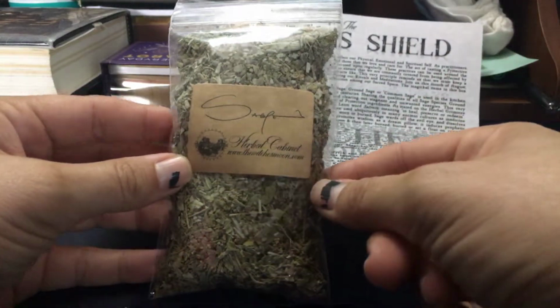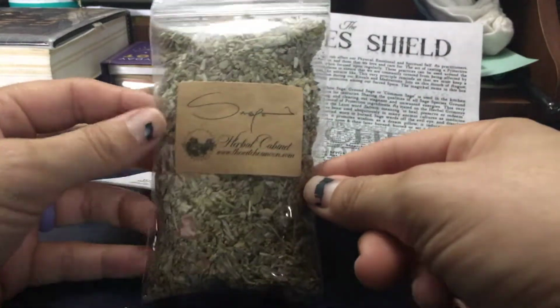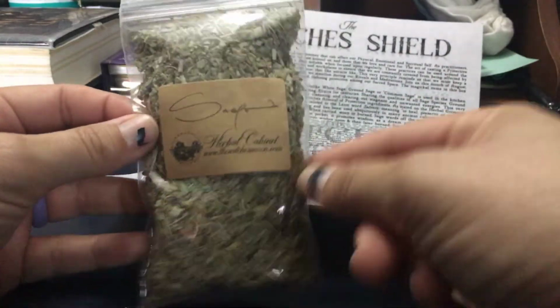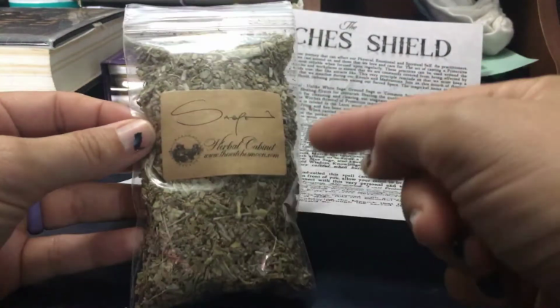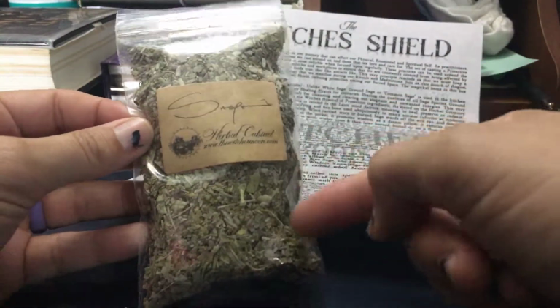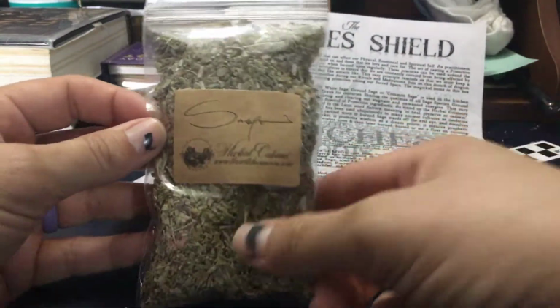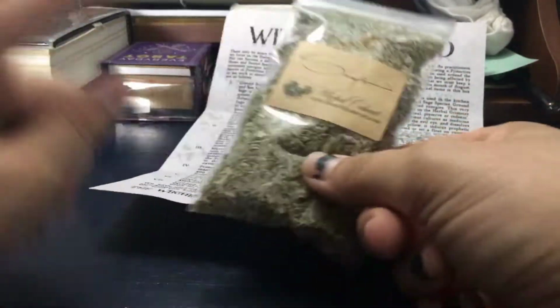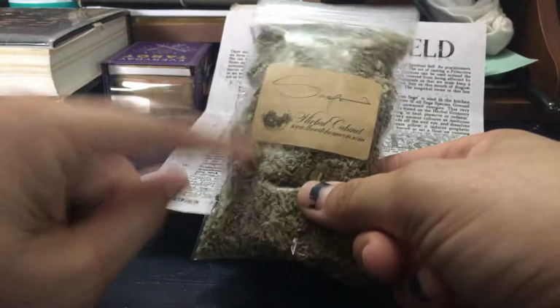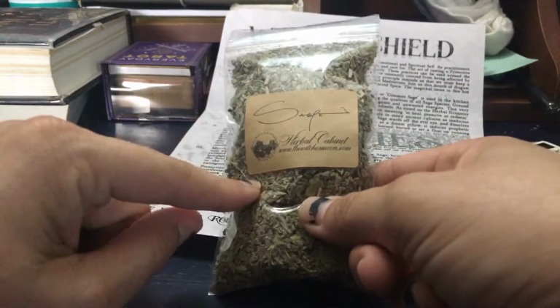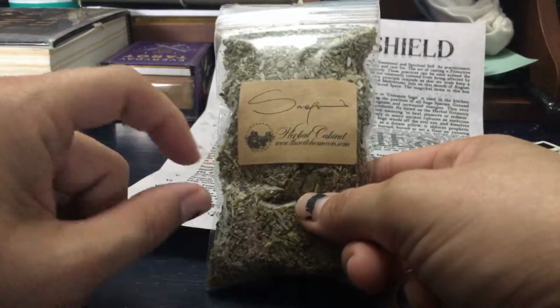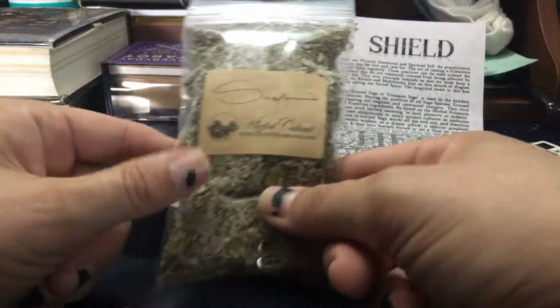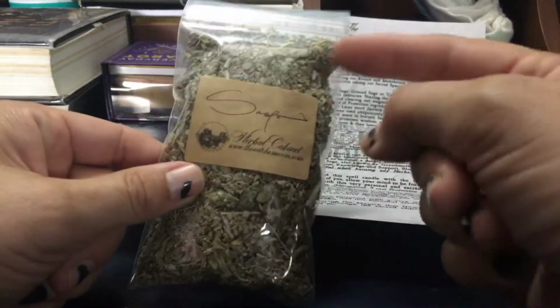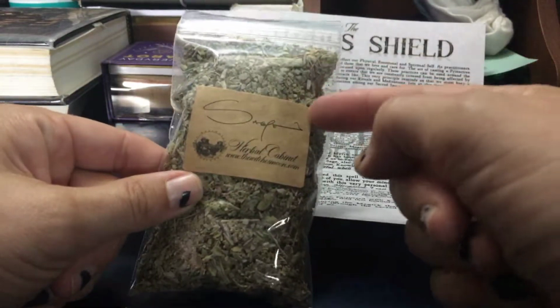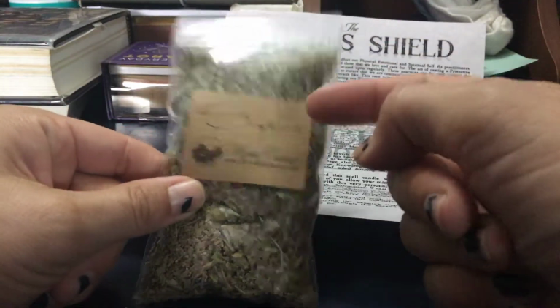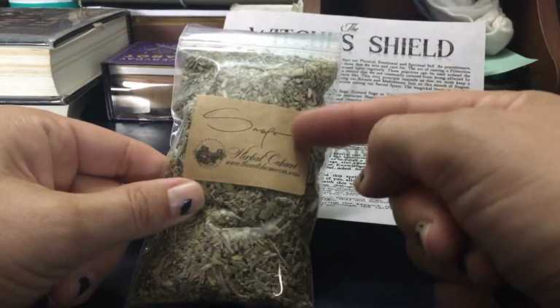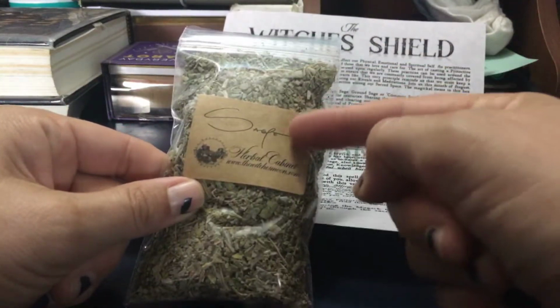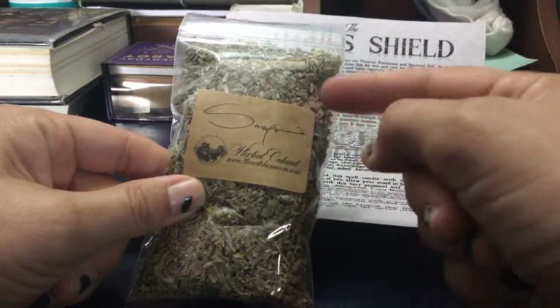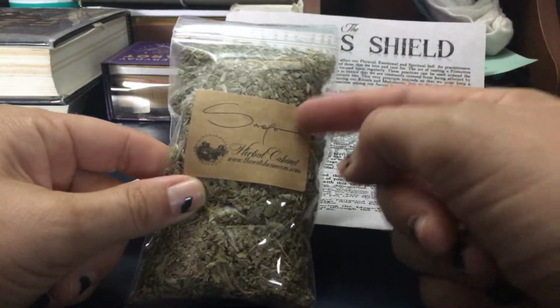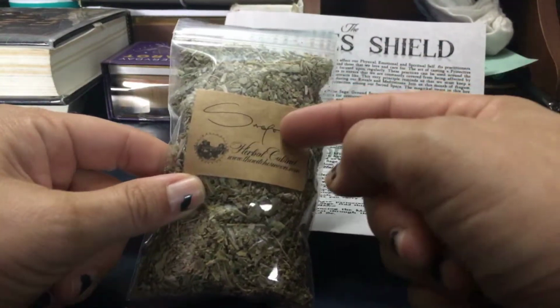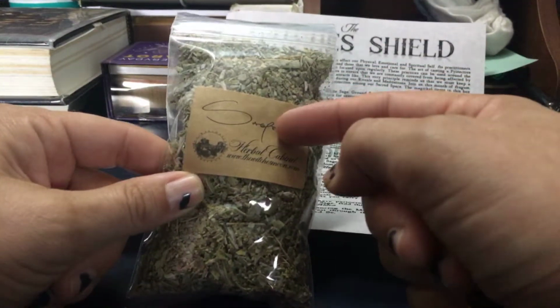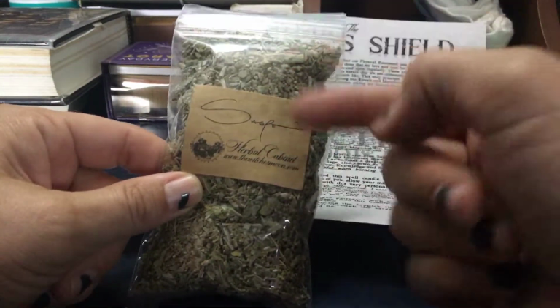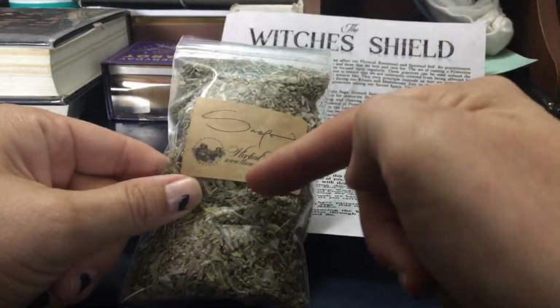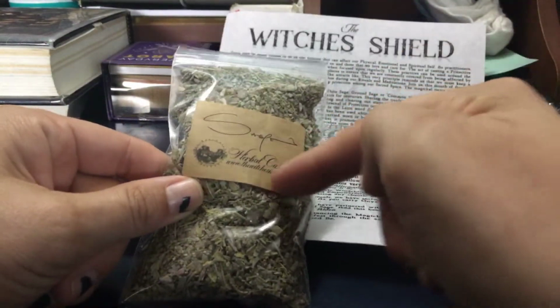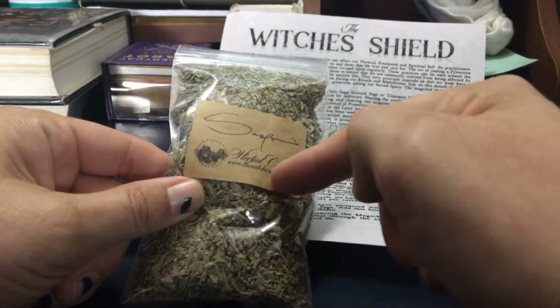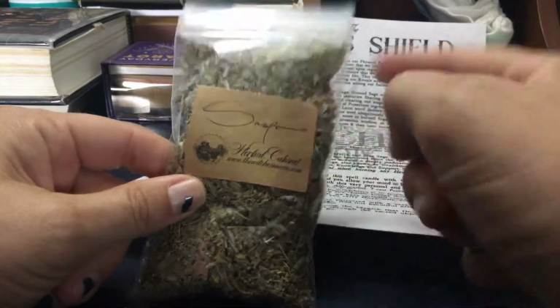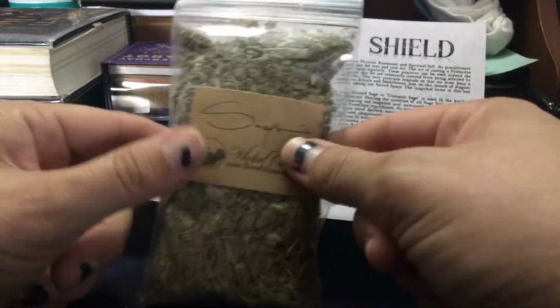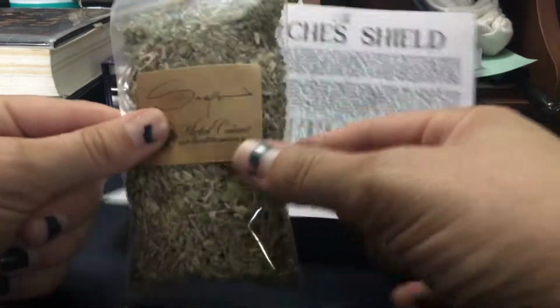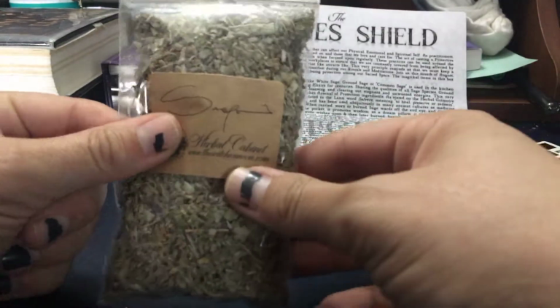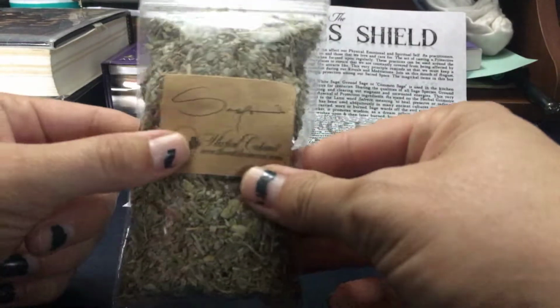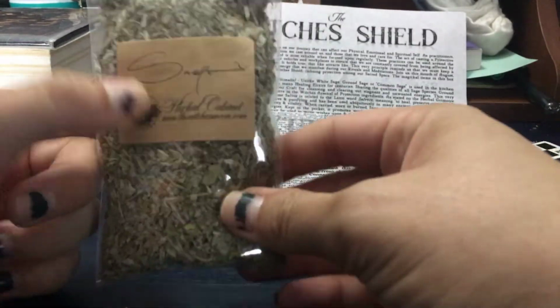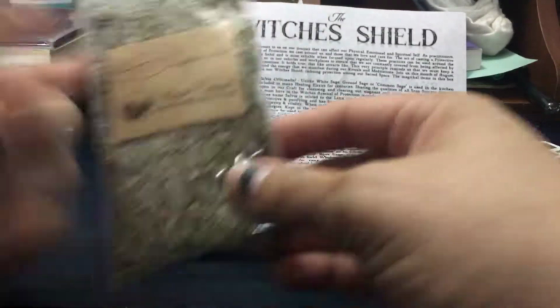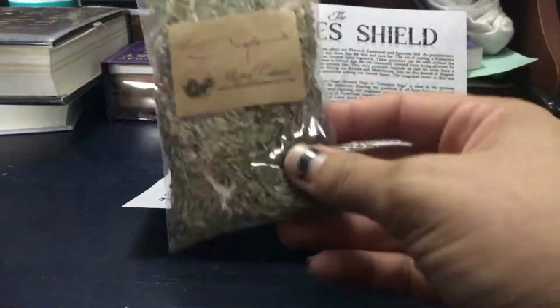So it comes with a packet of sage — they always have some really interesting penmanship on it. I usually take the stuff out of the plastic and put it in jars, but I peel the label off and pop the date that I got it on the outside of my jar as well.